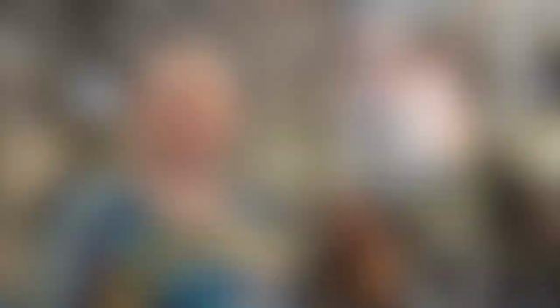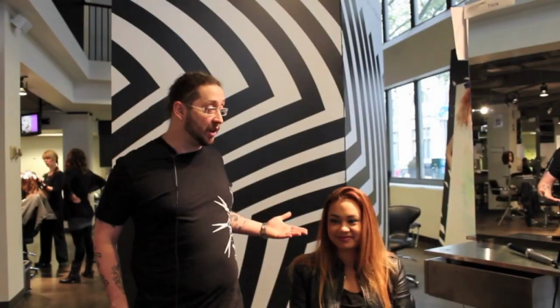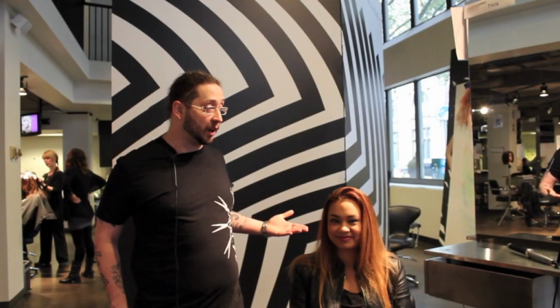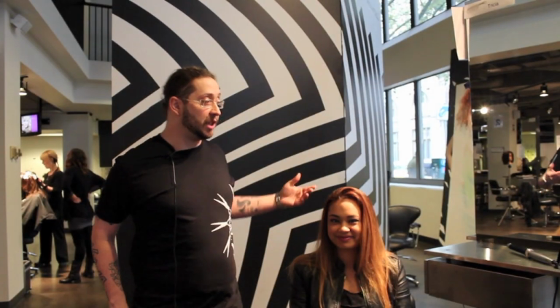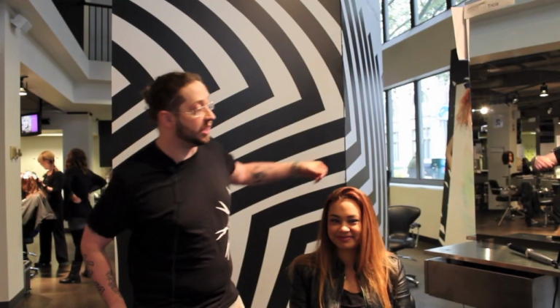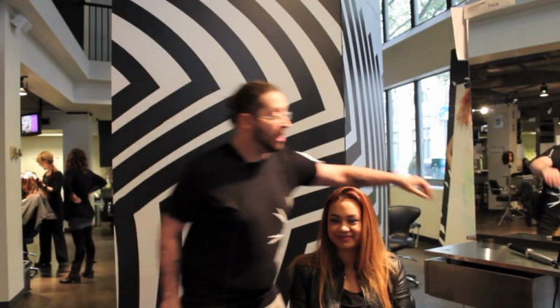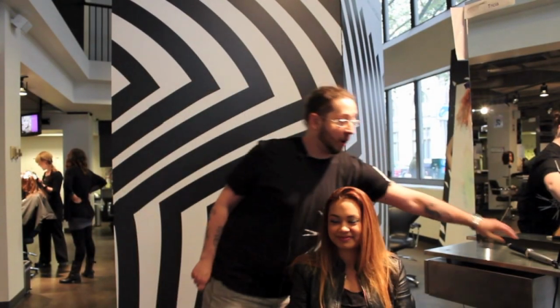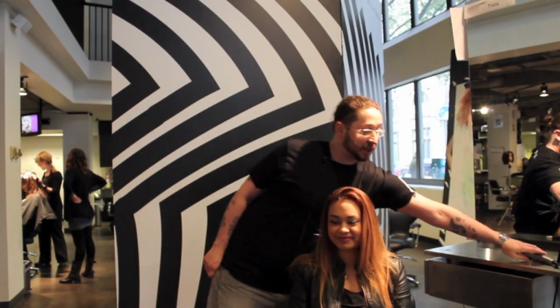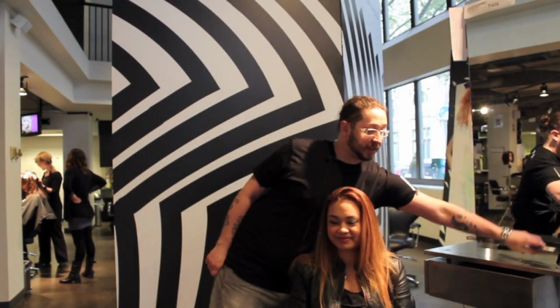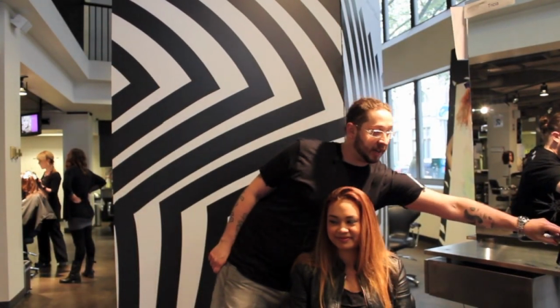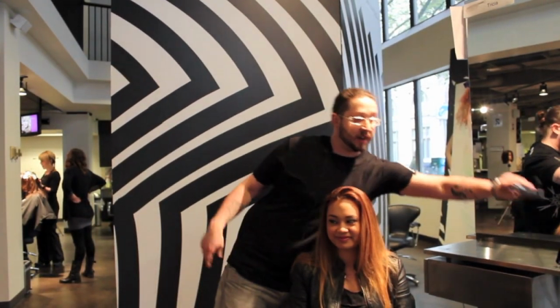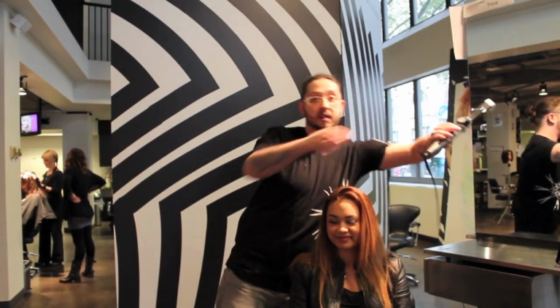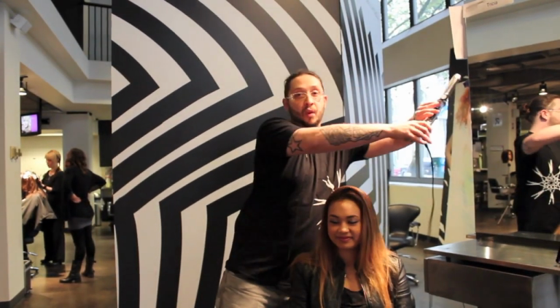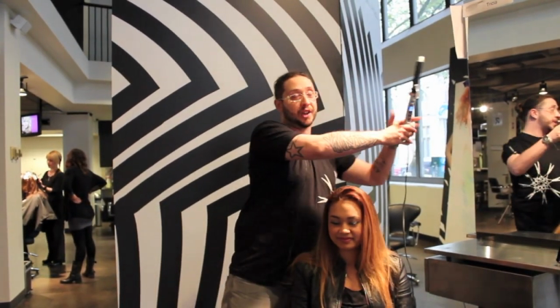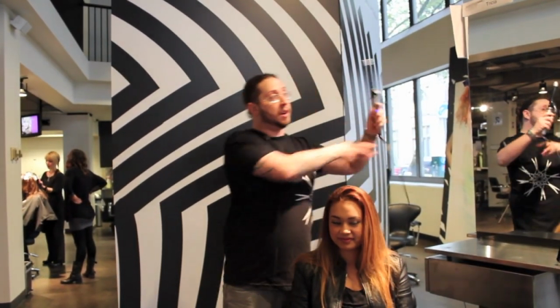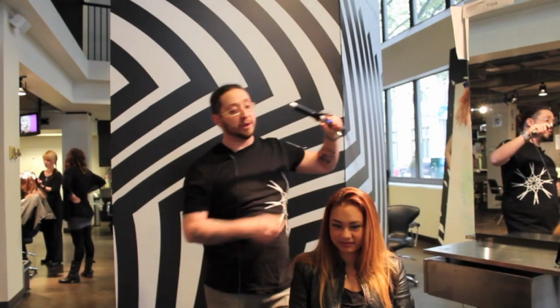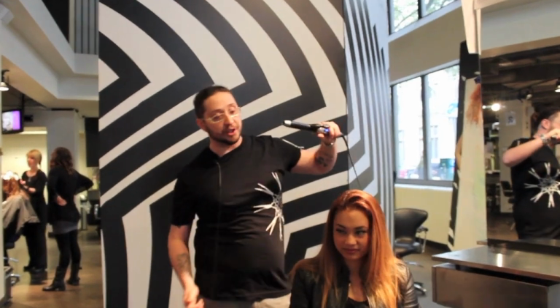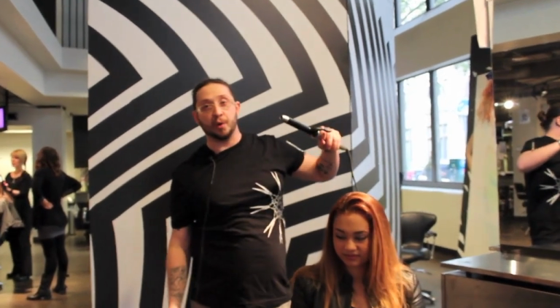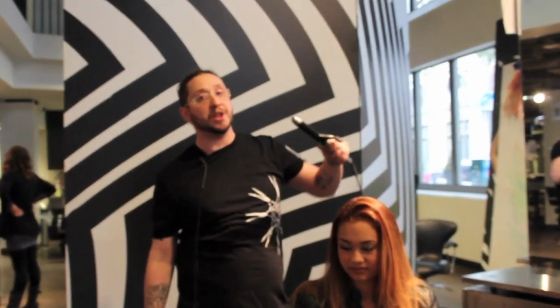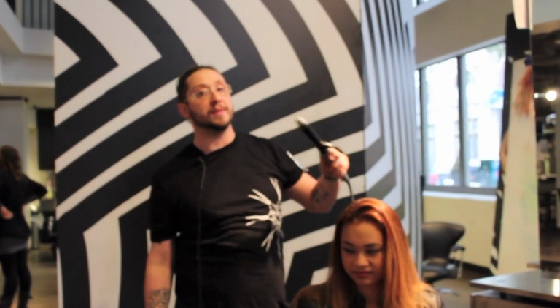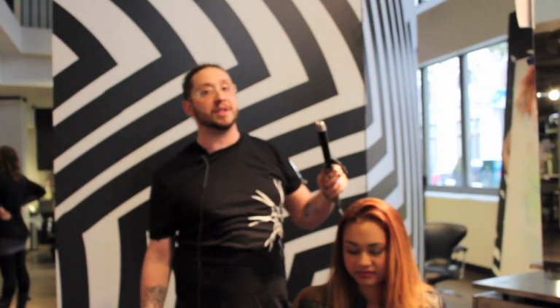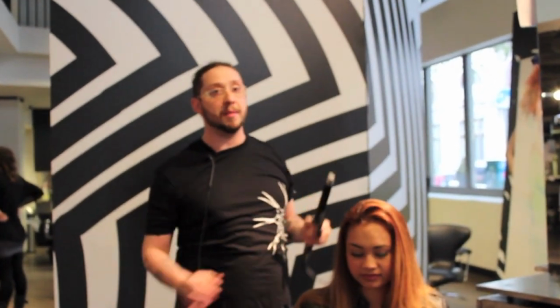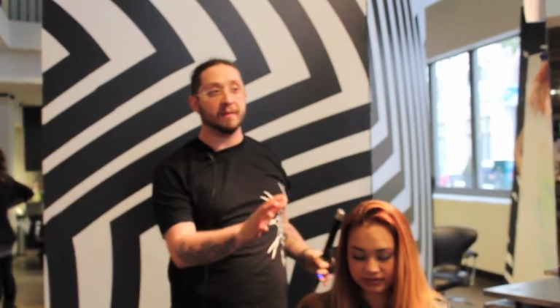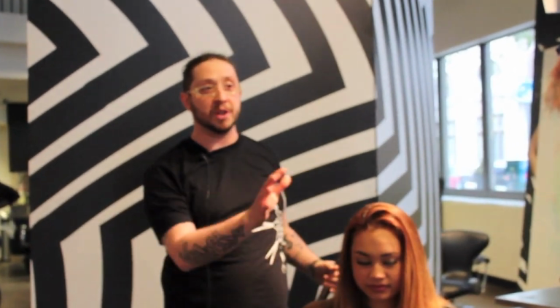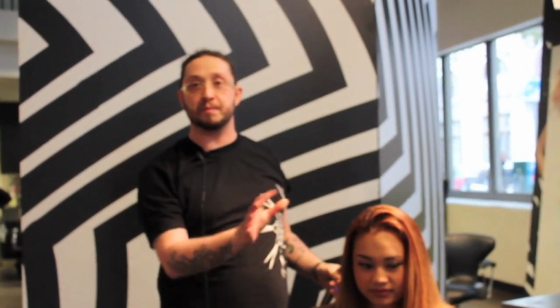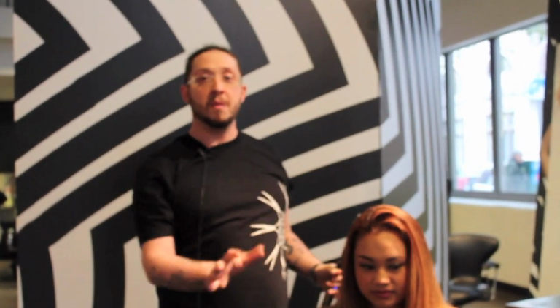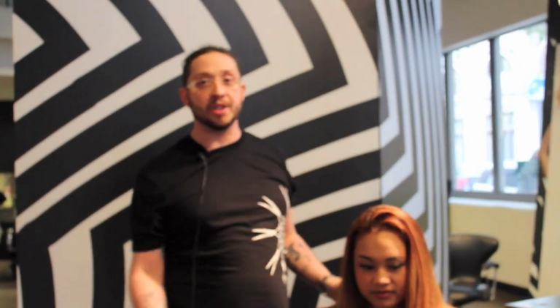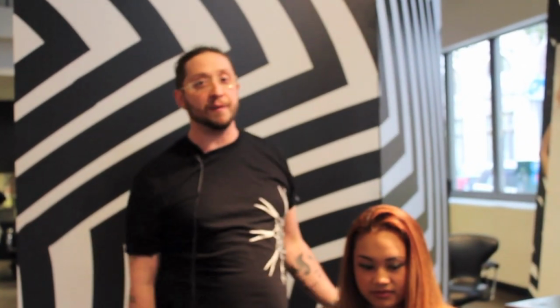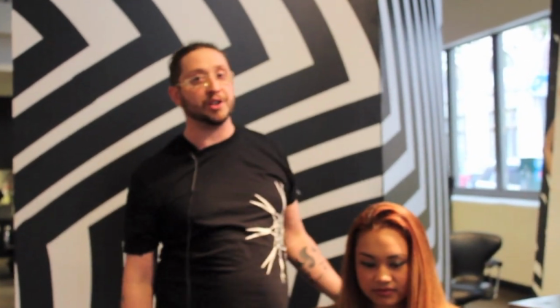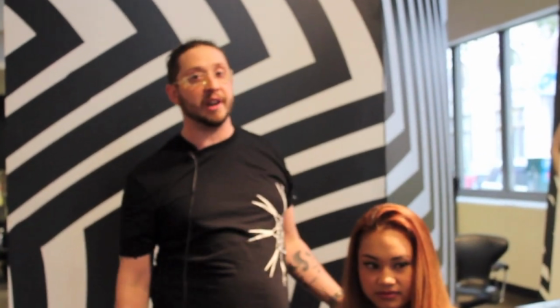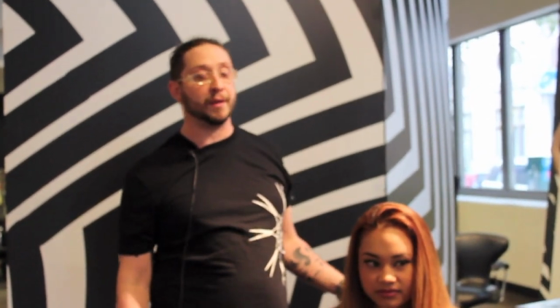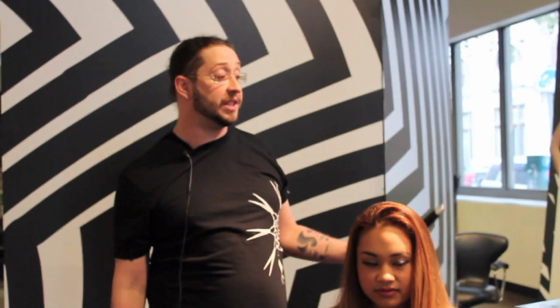Awesome. We're going to be using our Express Ion one-inch iron to do a quick beach wave set to give a much more summery finish to your hair for the season.